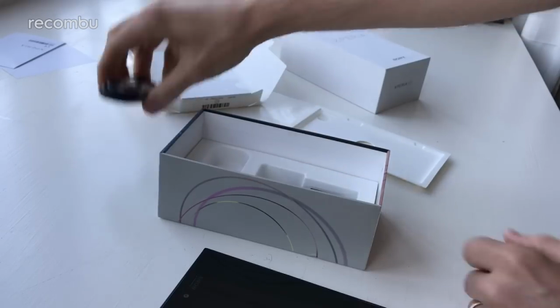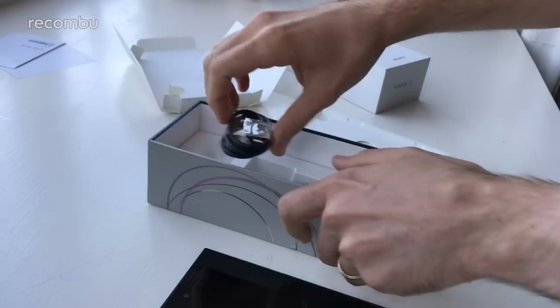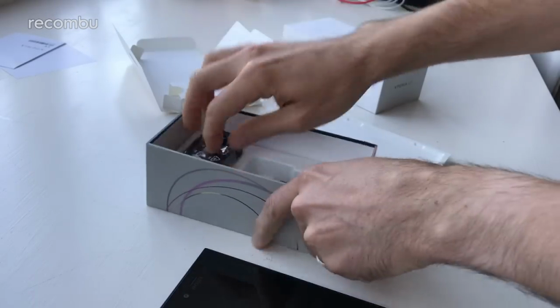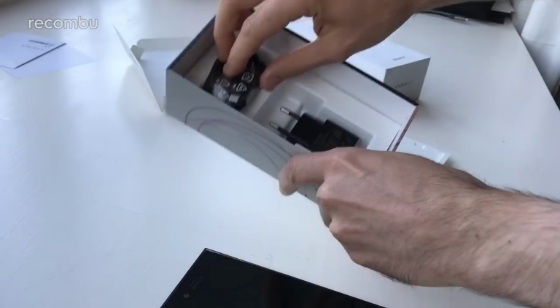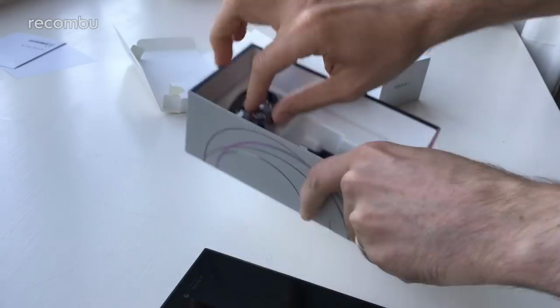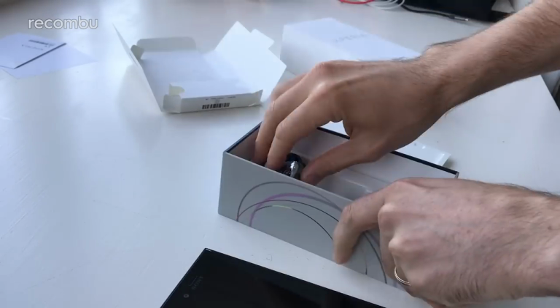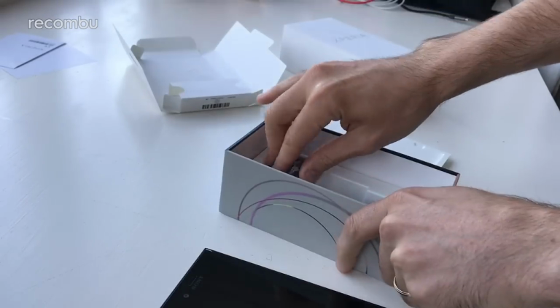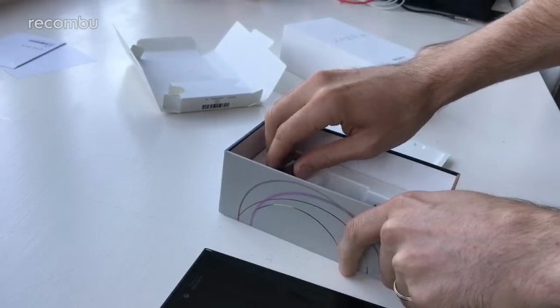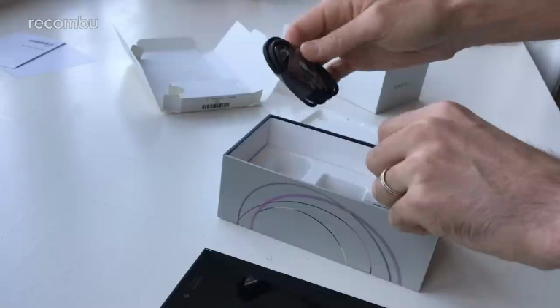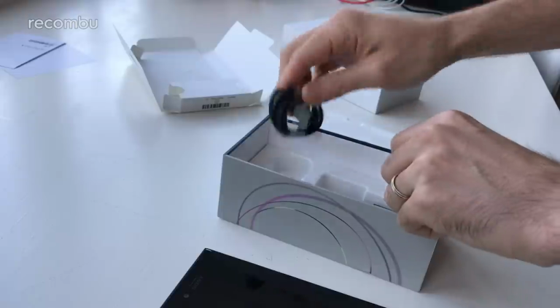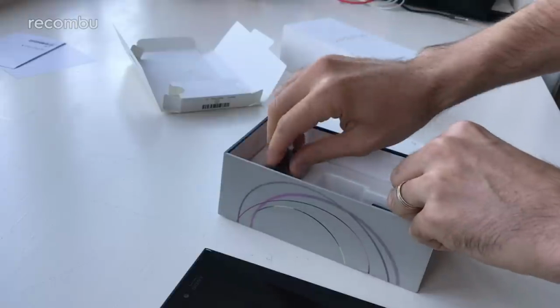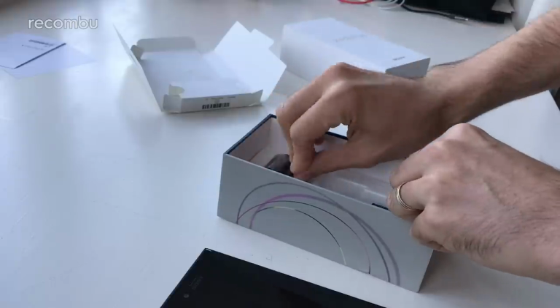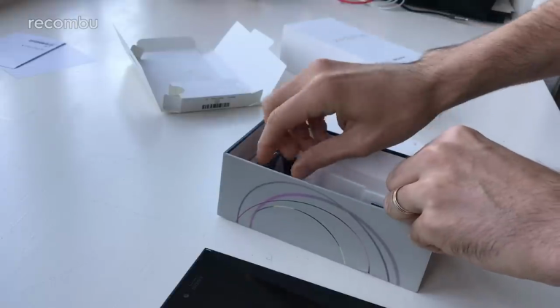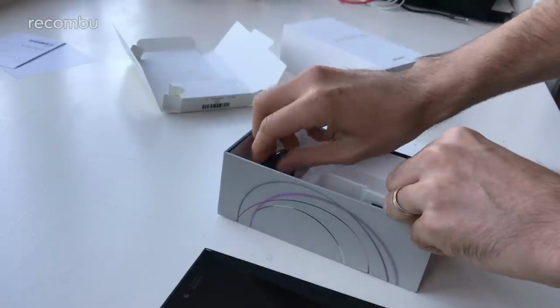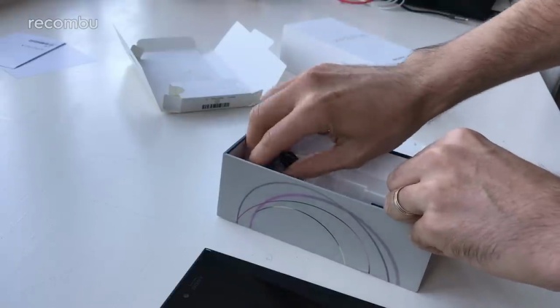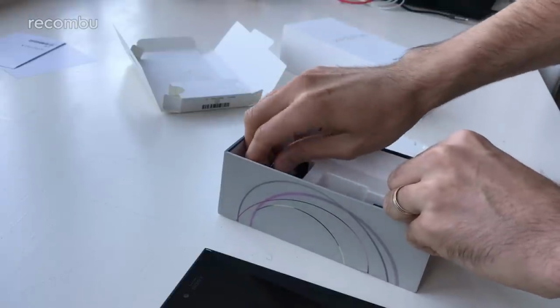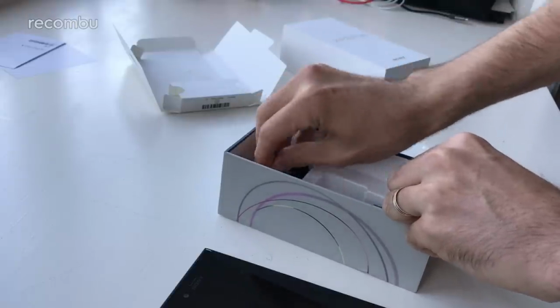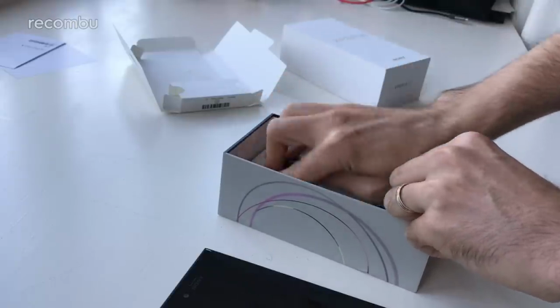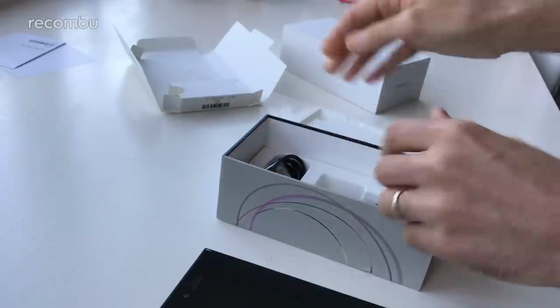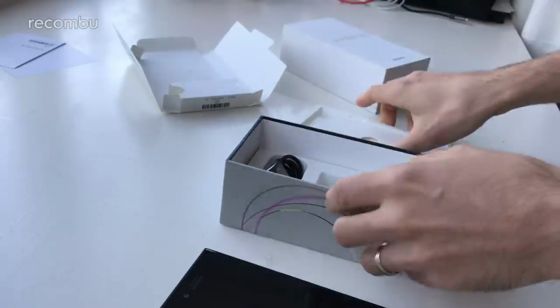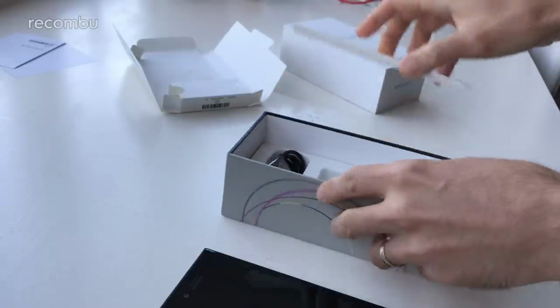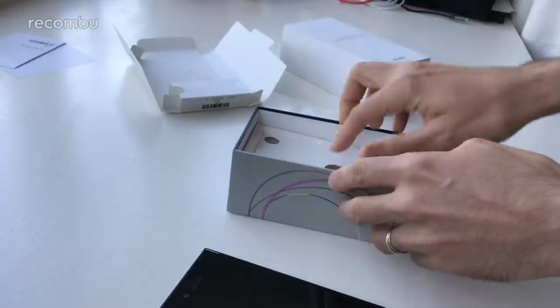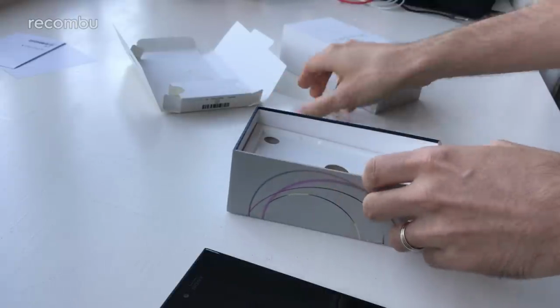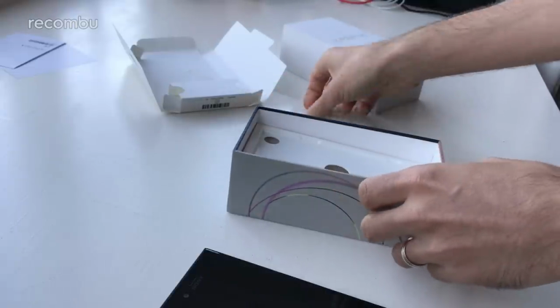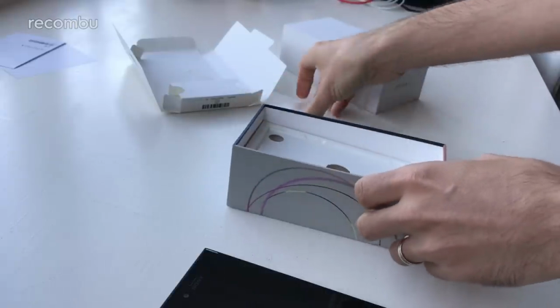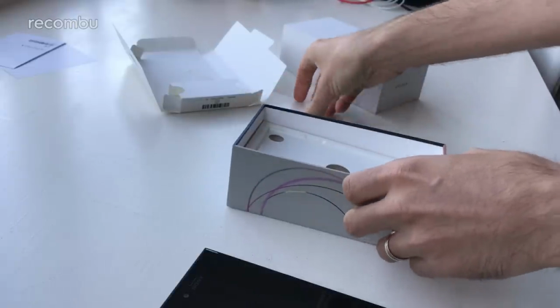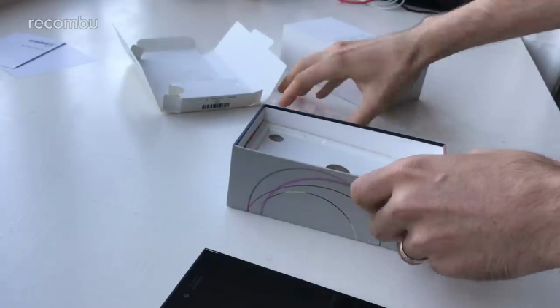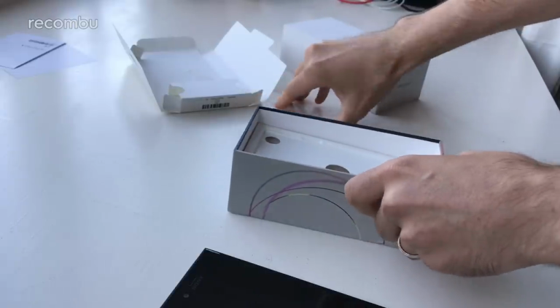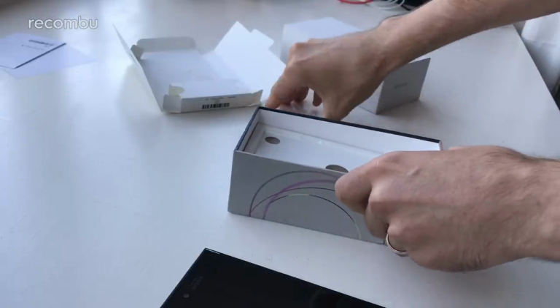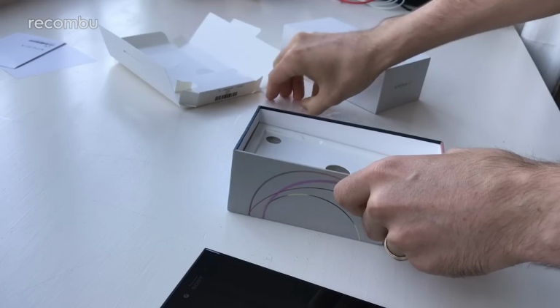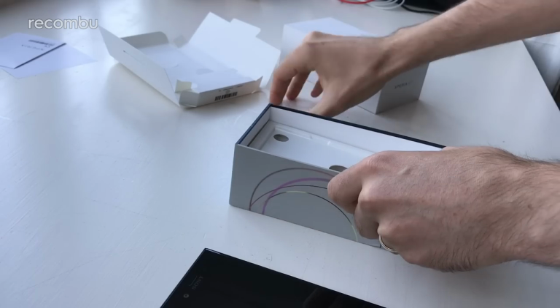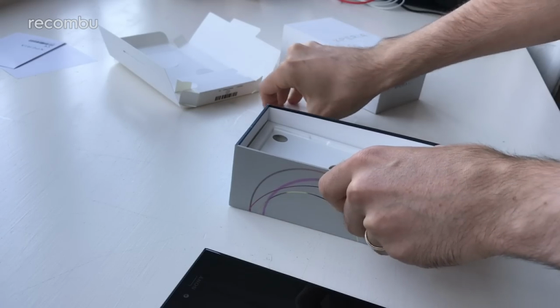And unfortunately that is about as exciting as the box gets — there's not really a huge amount in there. But the important thing is that you get the phone, and that's the bit that we're all excited about.